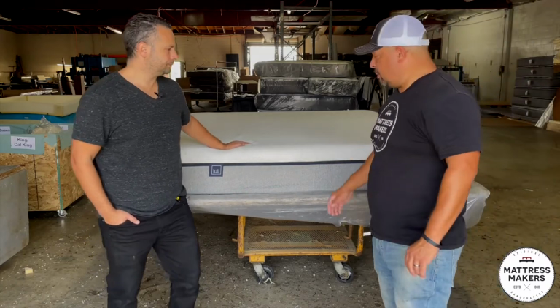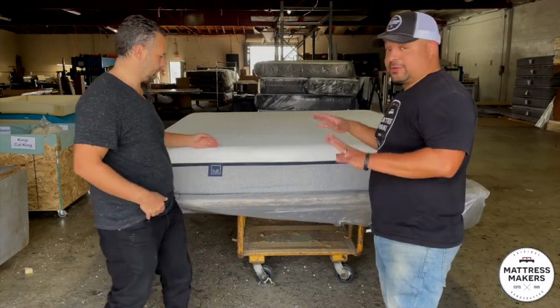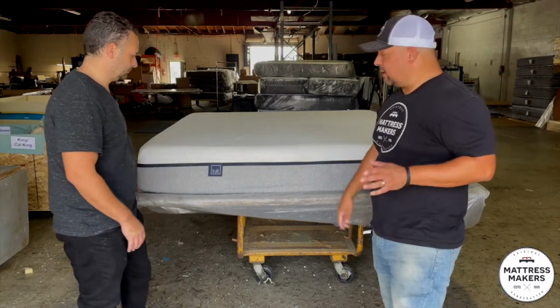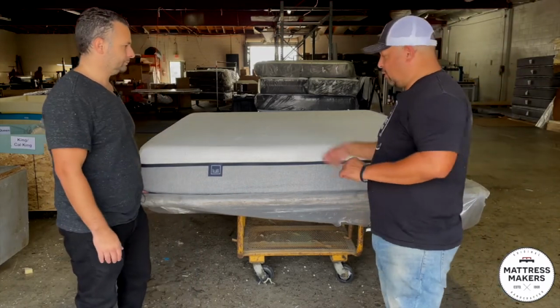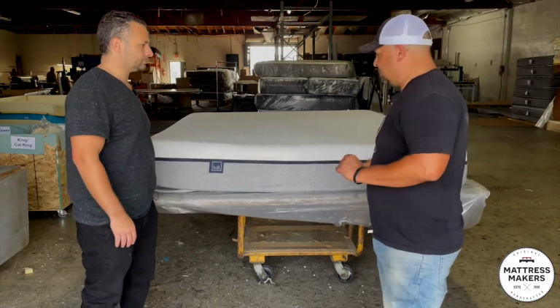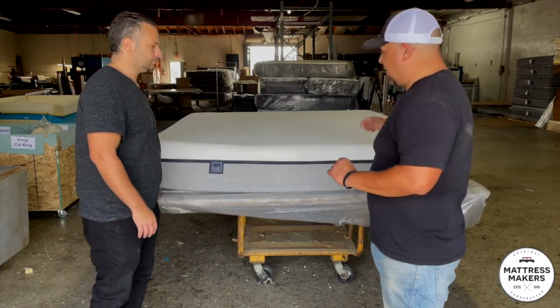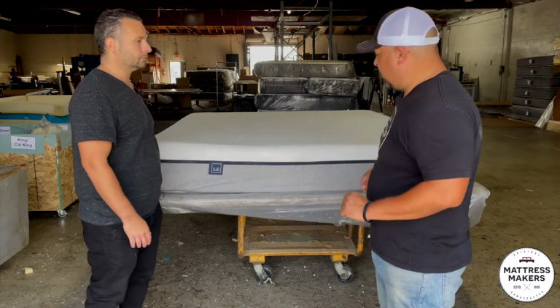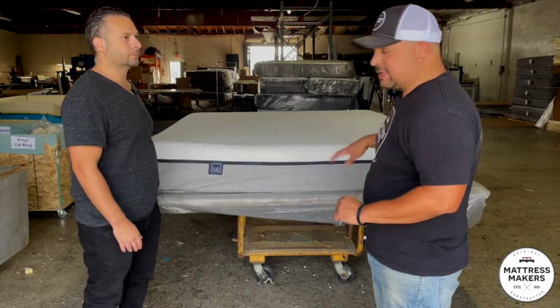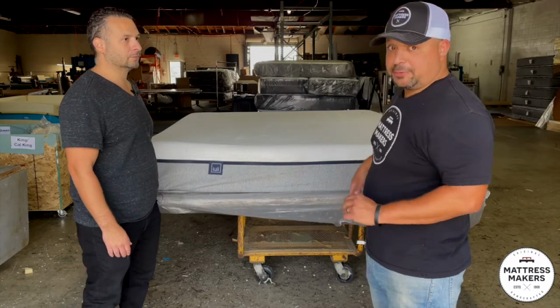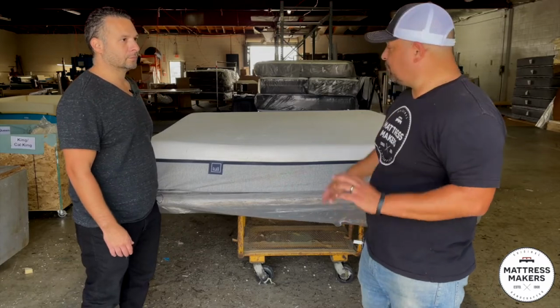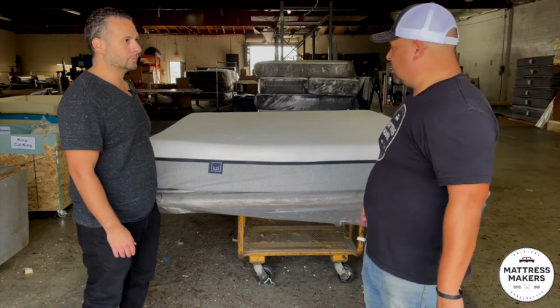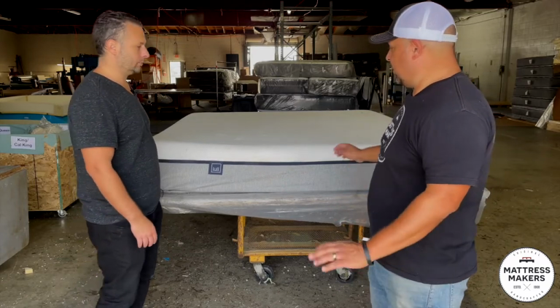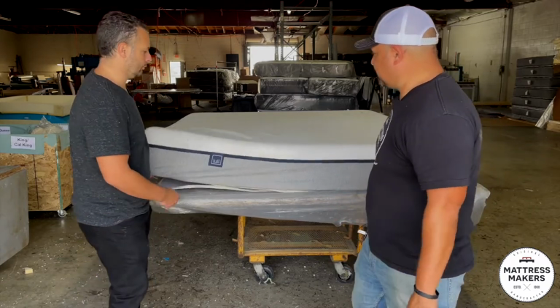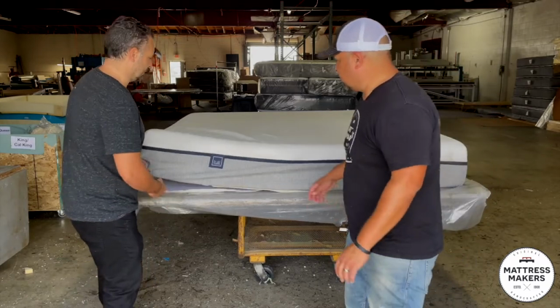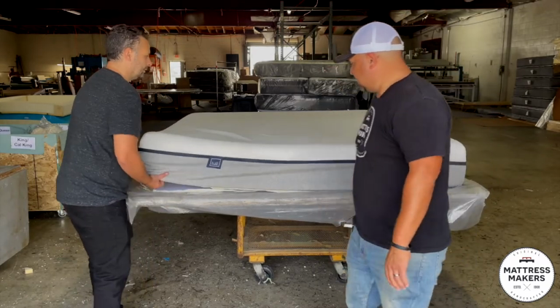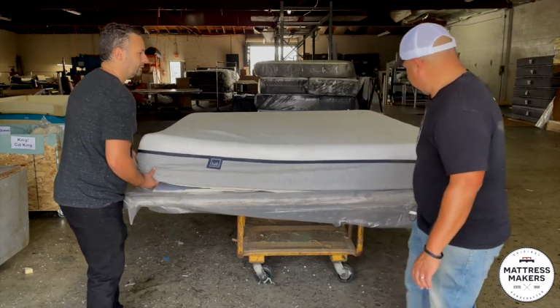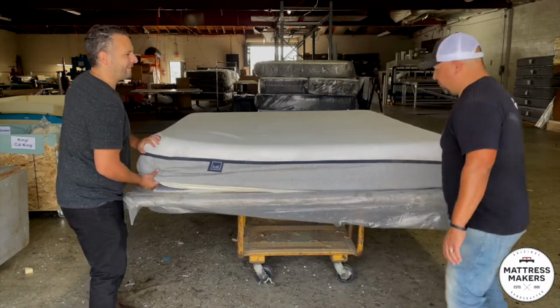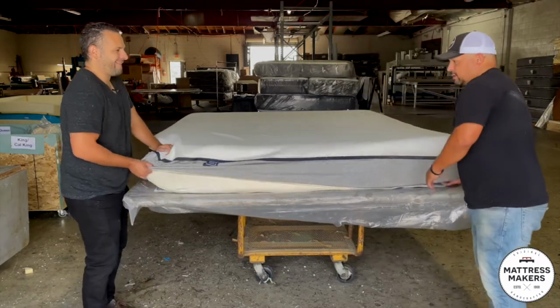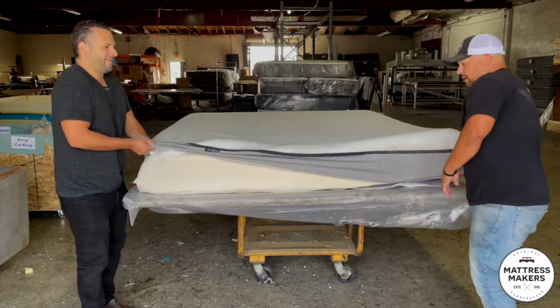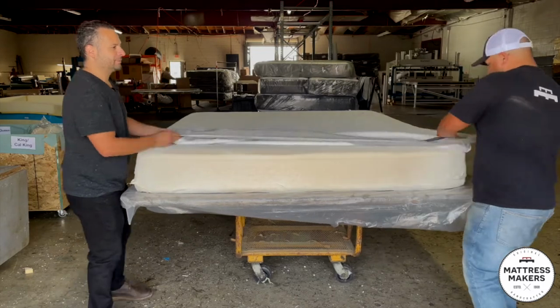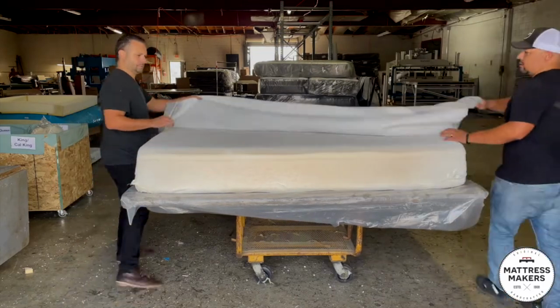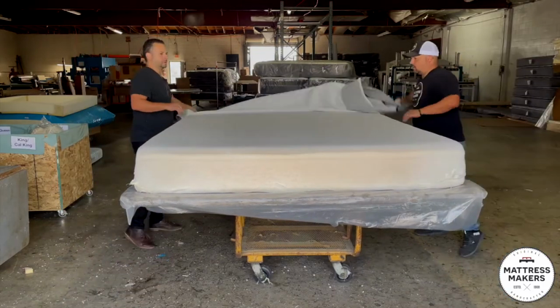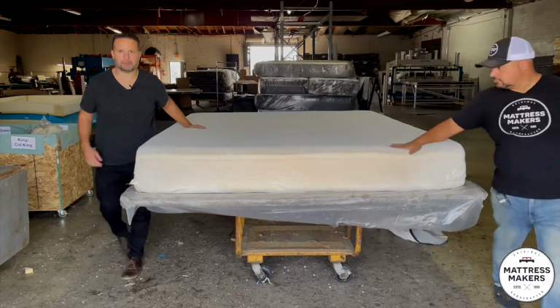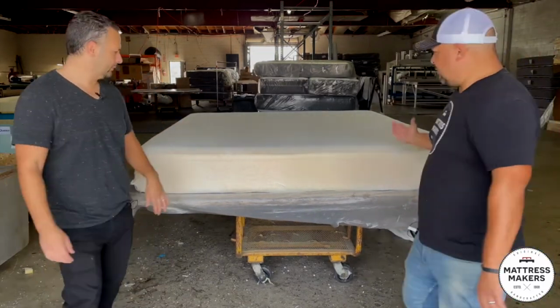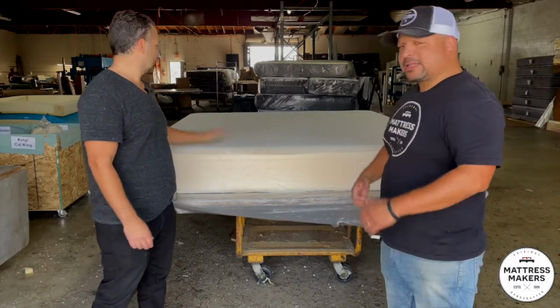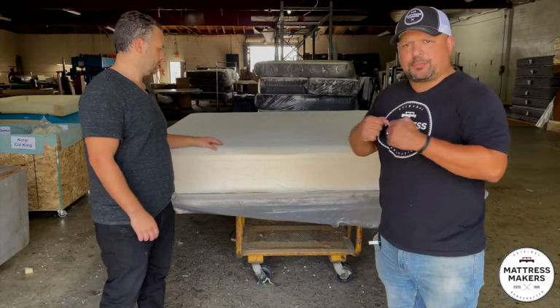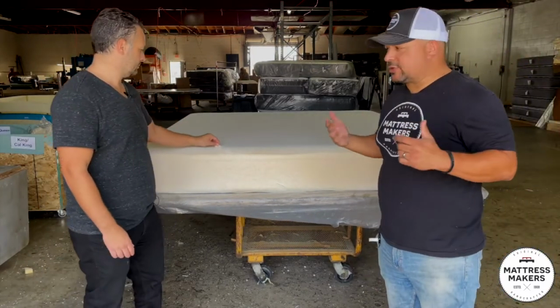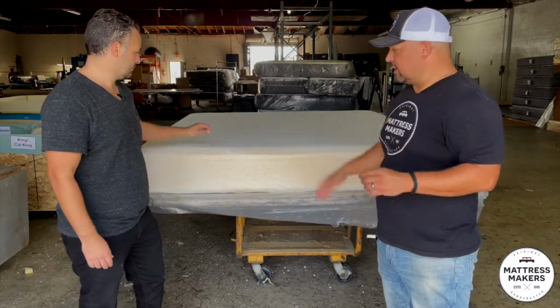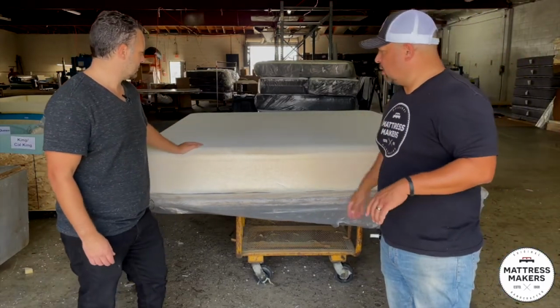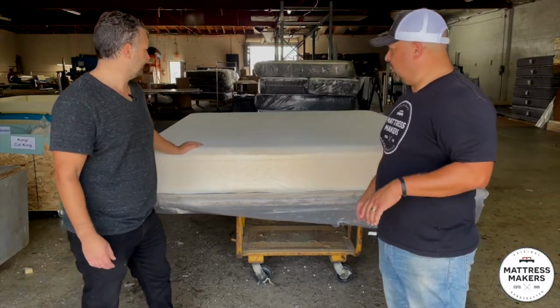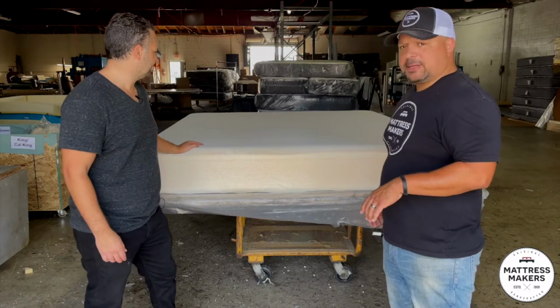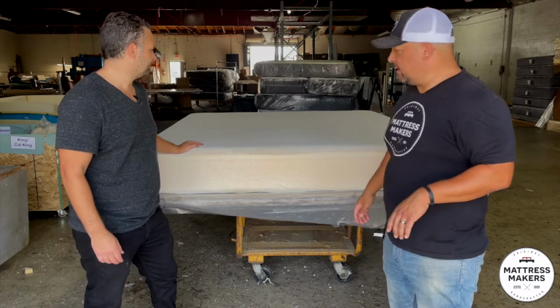Now here's a good thing — we normally cut them up with a knife, but this one has a zipper, so we're going to spare the blade today. Let's open it up. It's just a regular polyester stretch knit cover. Nothing special about it.